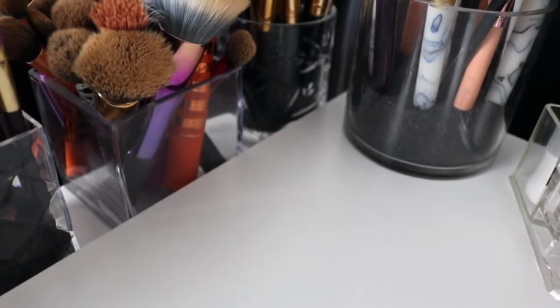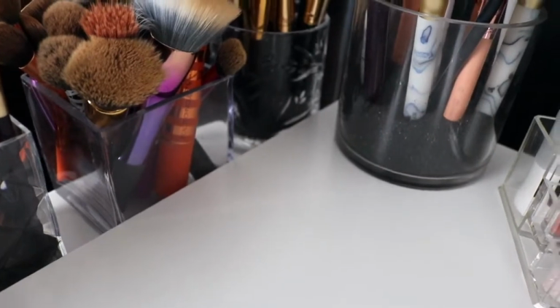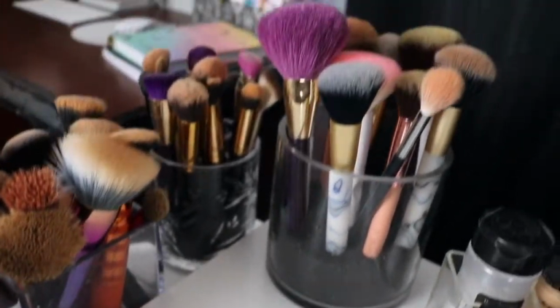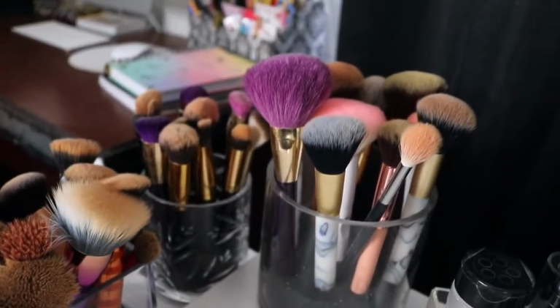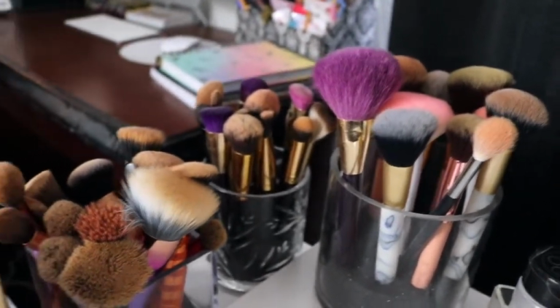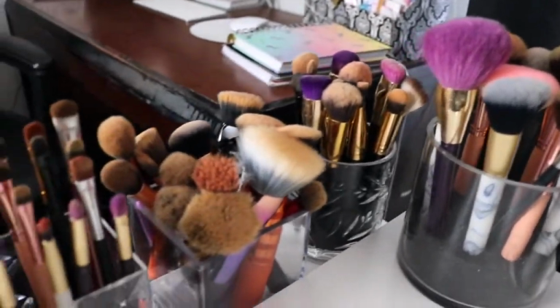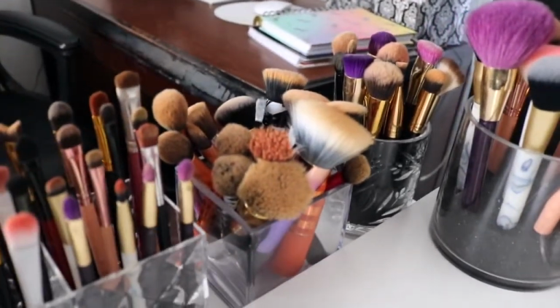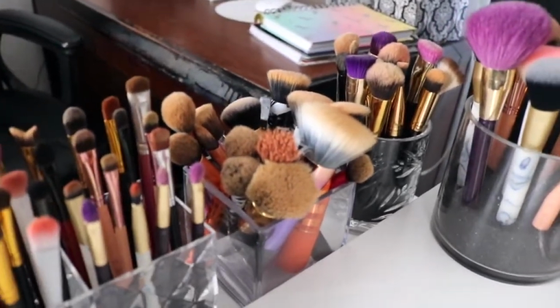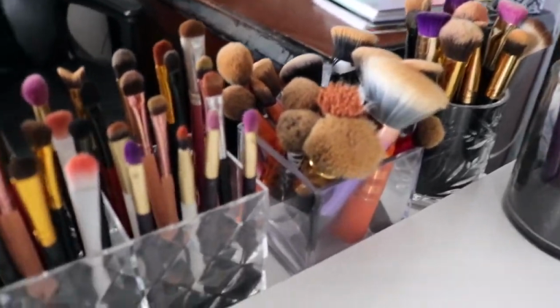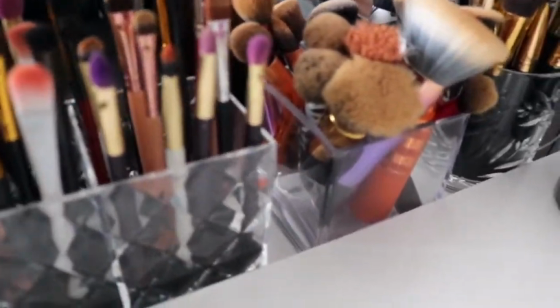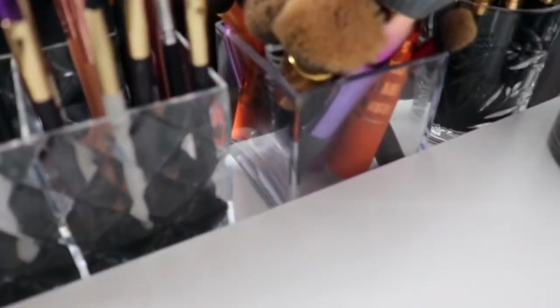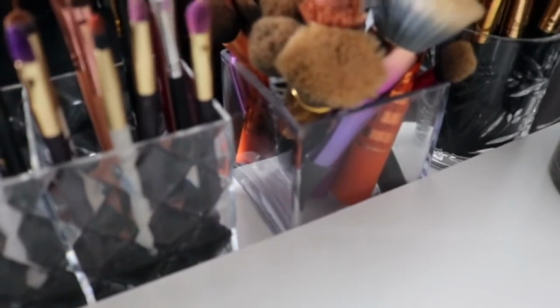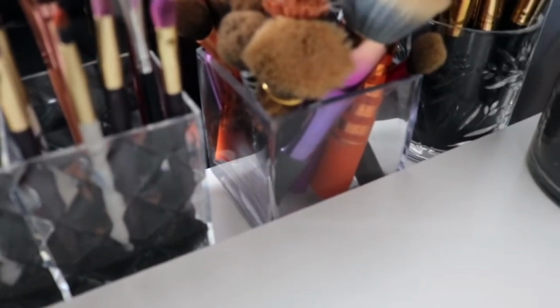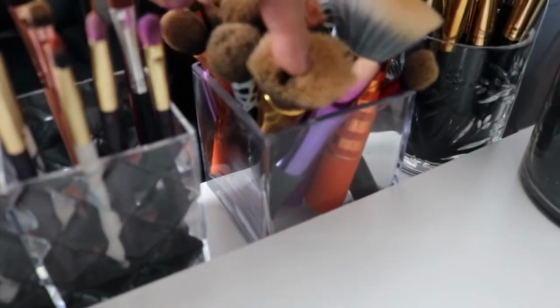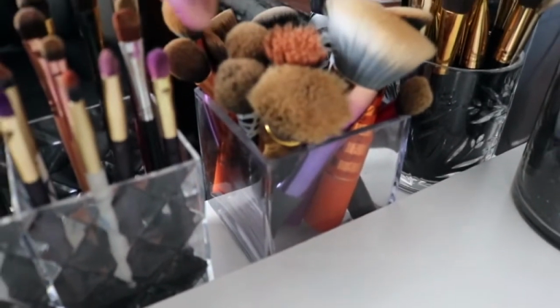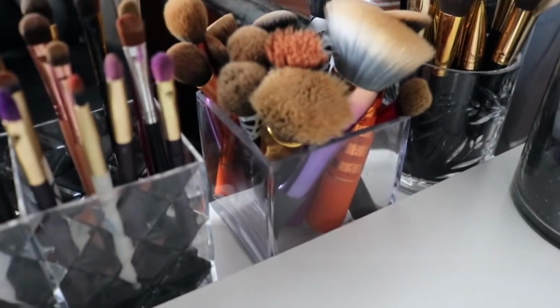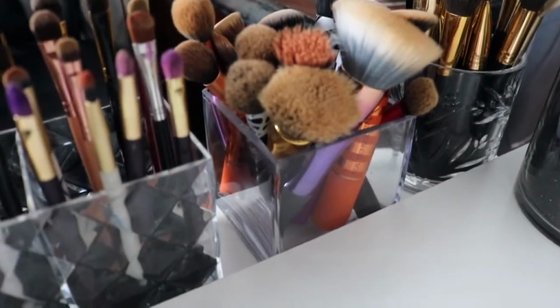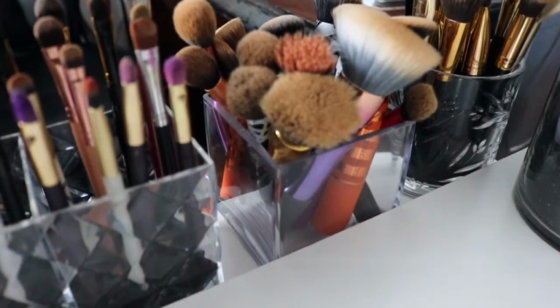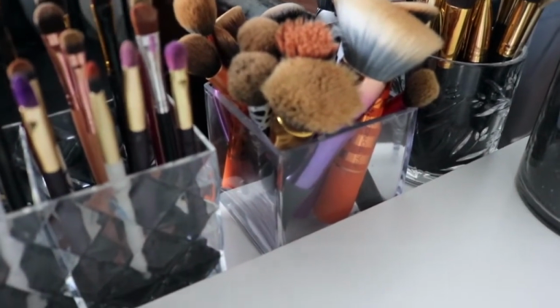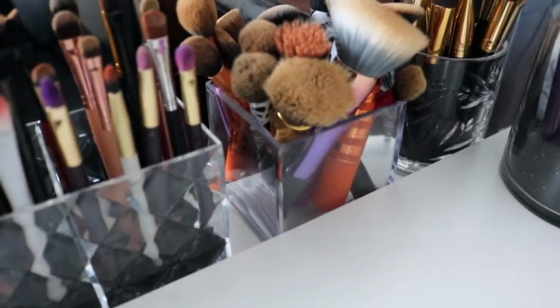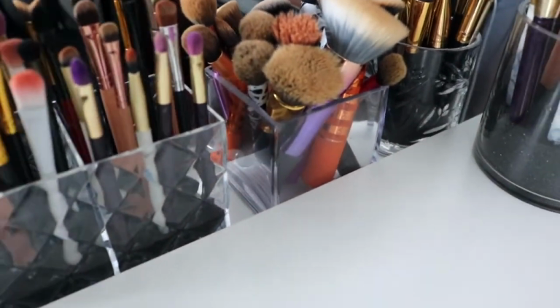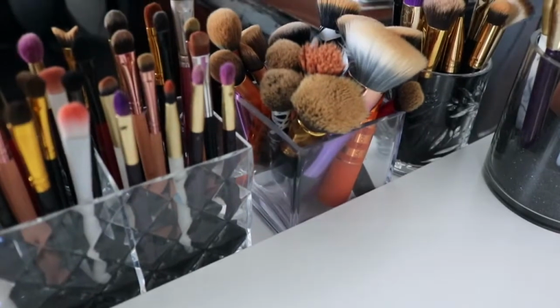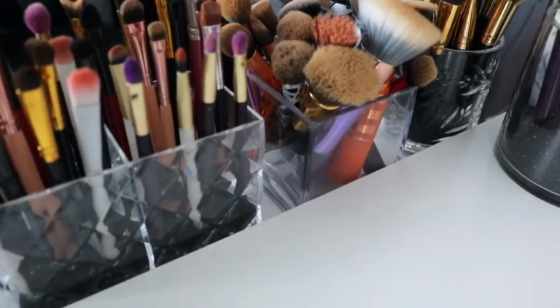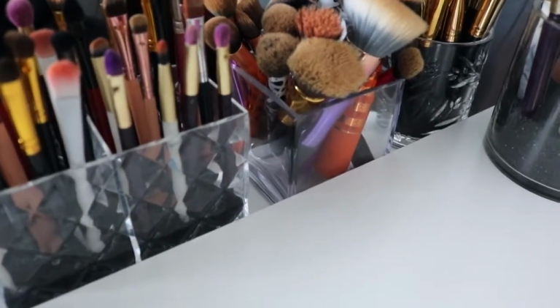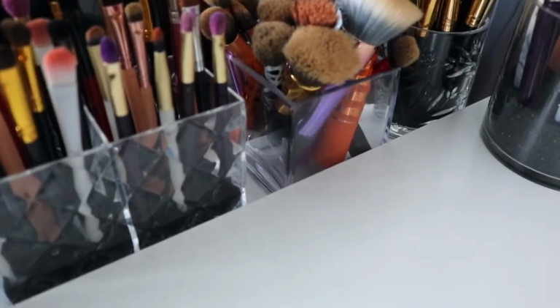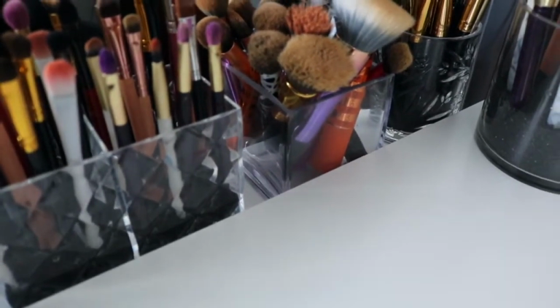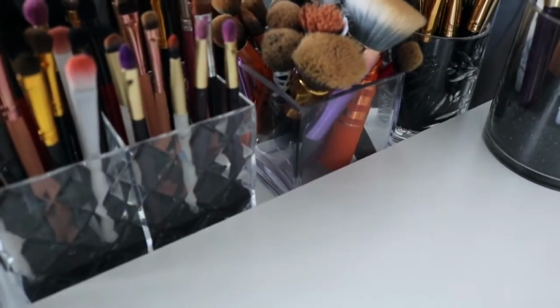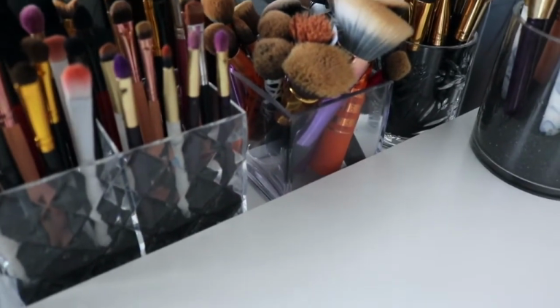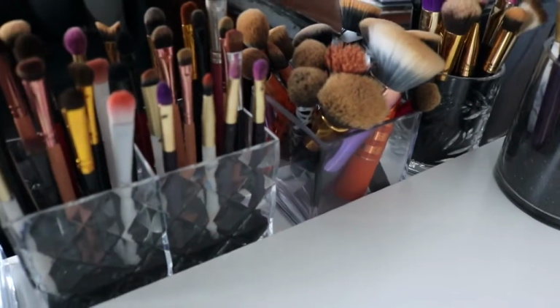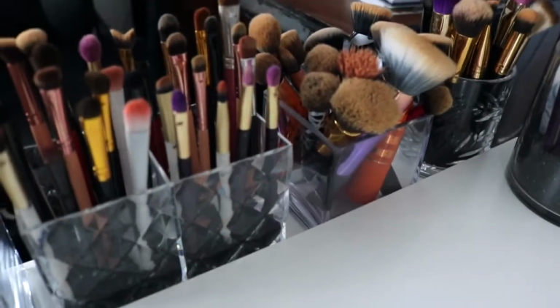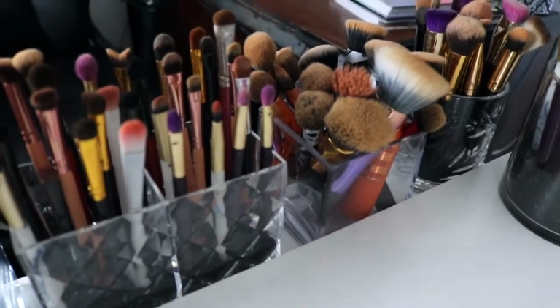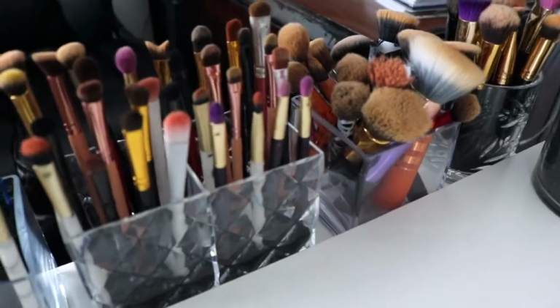You can see right there — those are big brushes. The only one that doesn't have sand is this one right here, and that's because they're the Real Techniques brushes. They're like rubber at the bottom, so I didn't want the sand to stick to them, because every time I pull them out it makes a mess. So I just didn't put any sand in there.